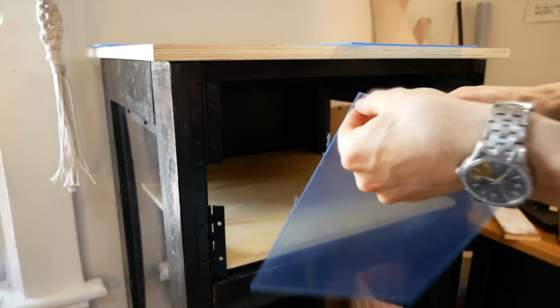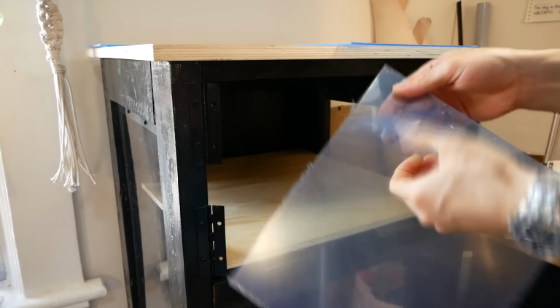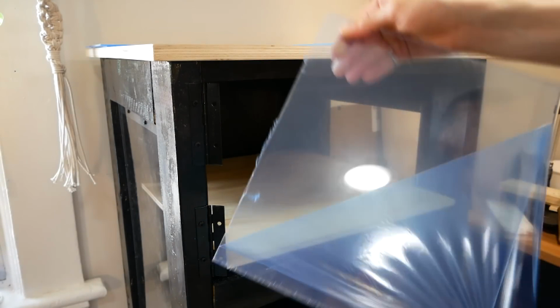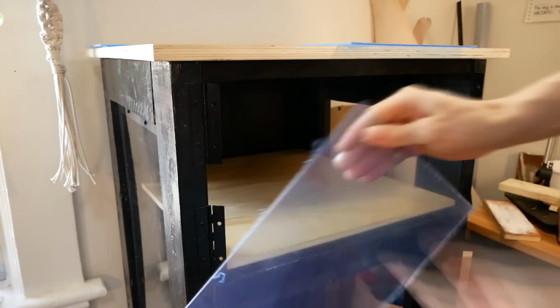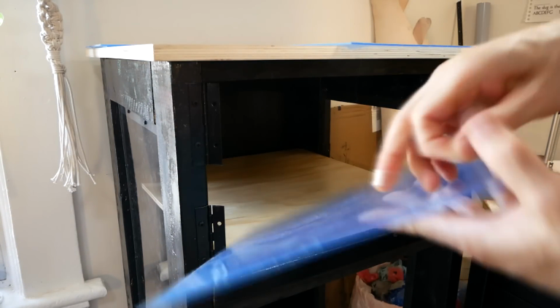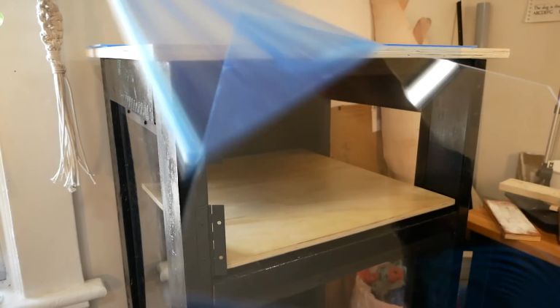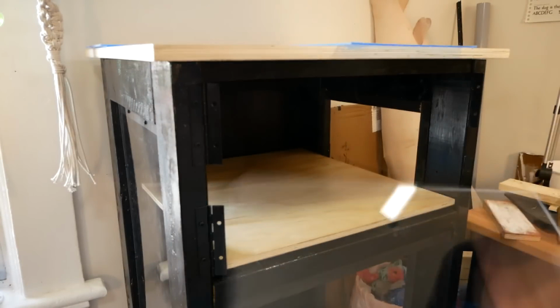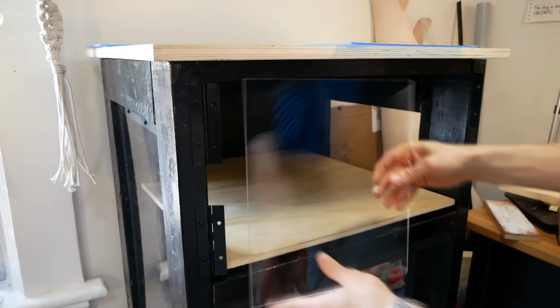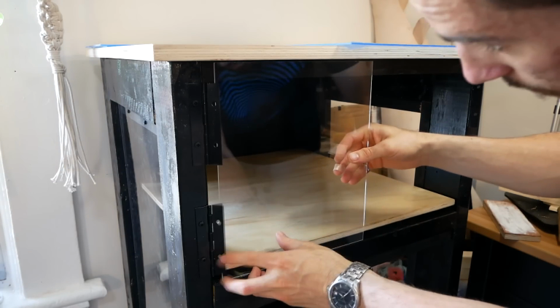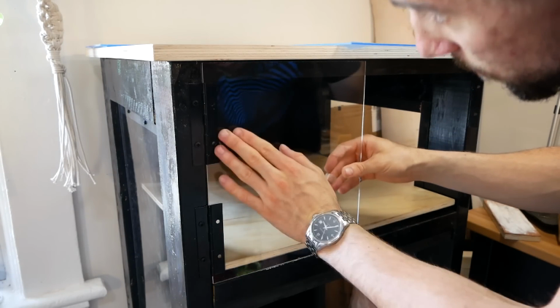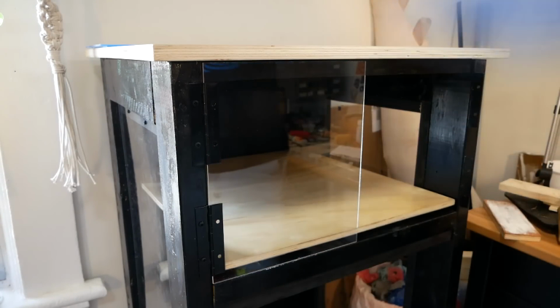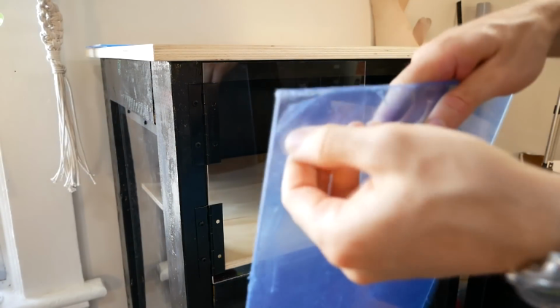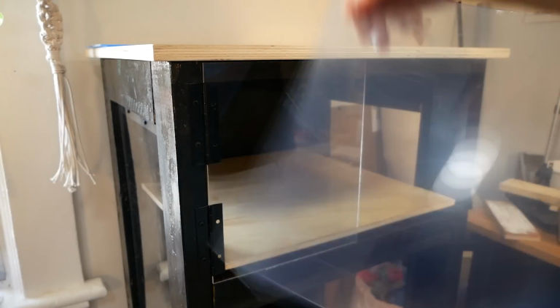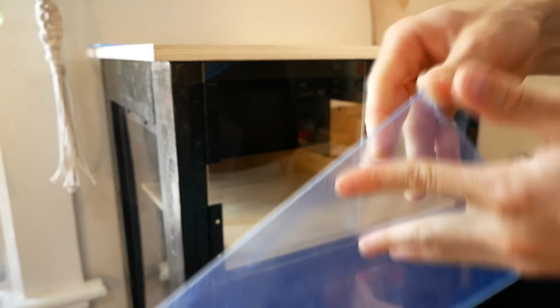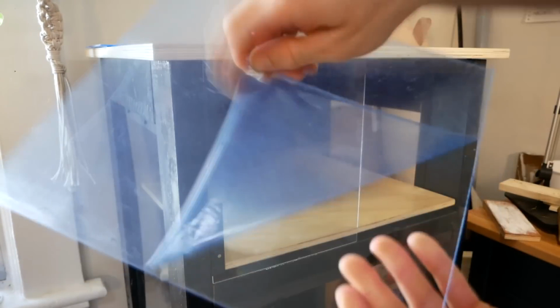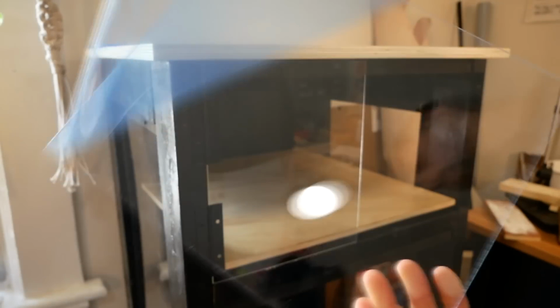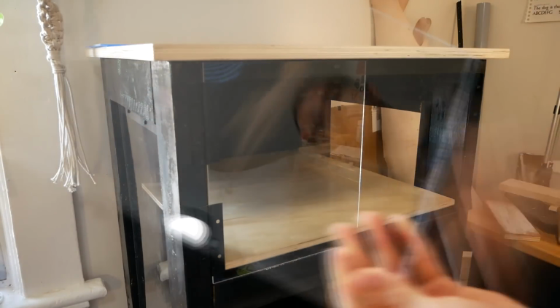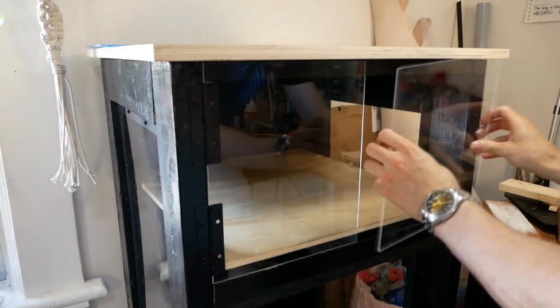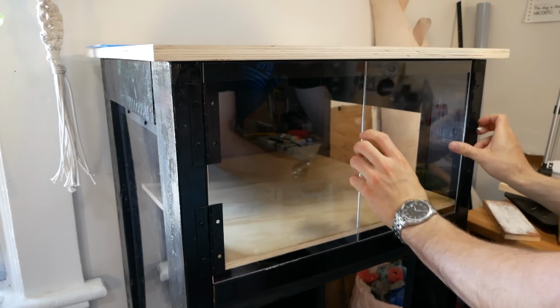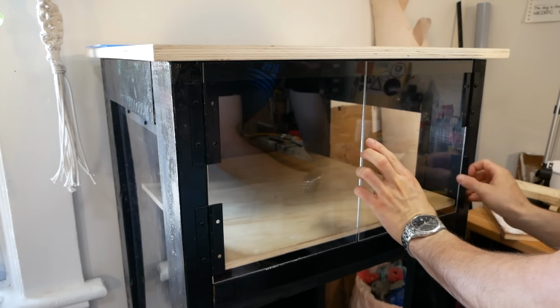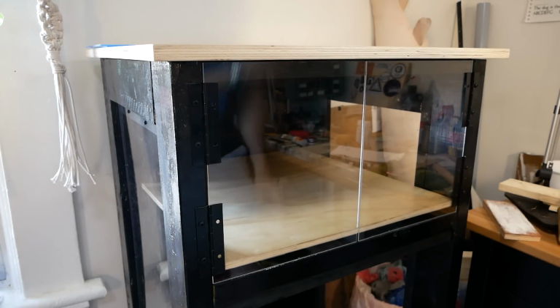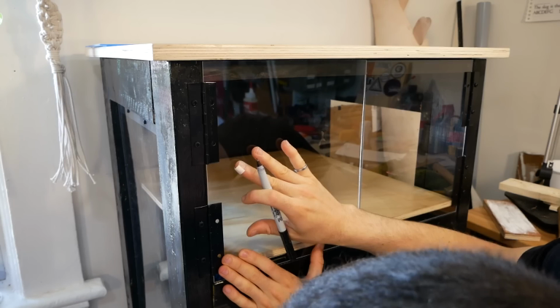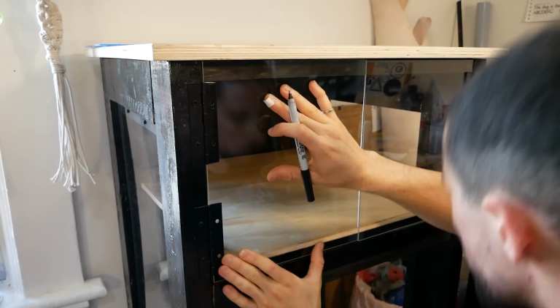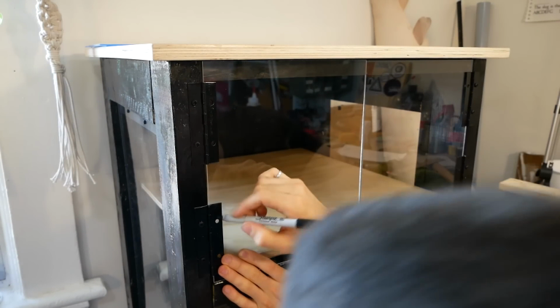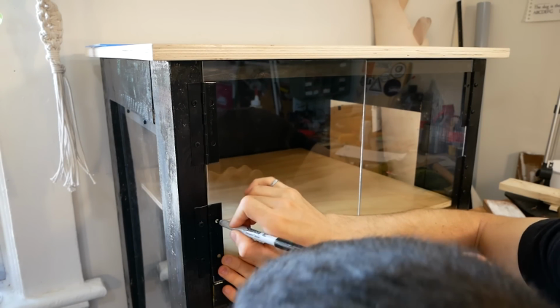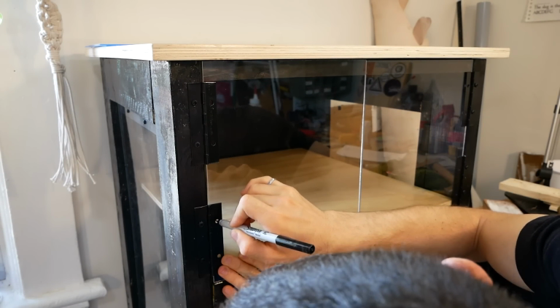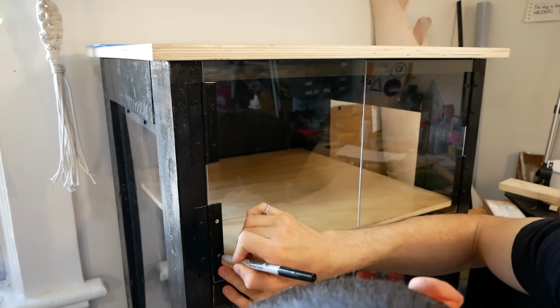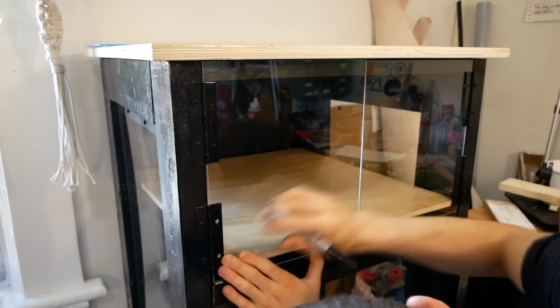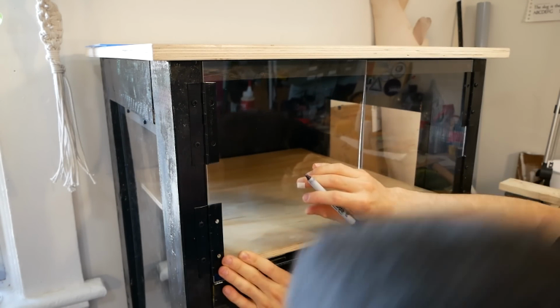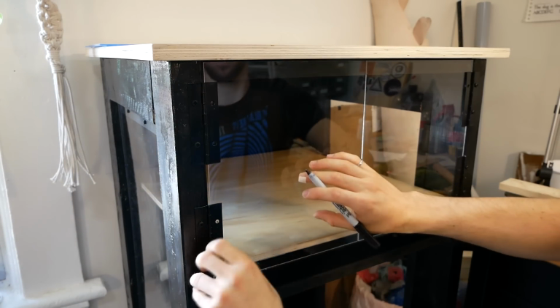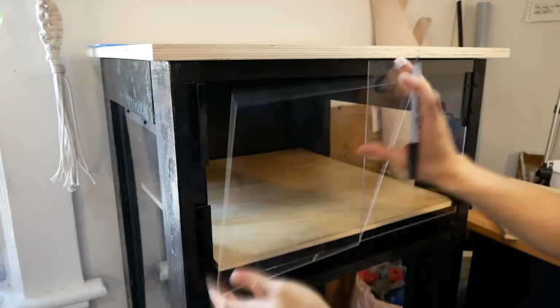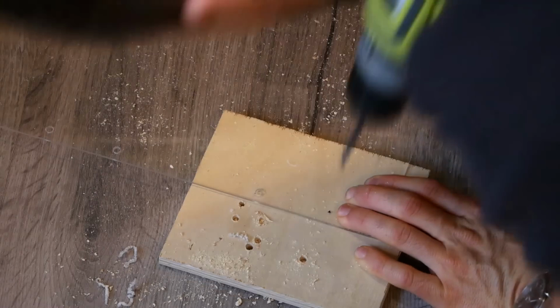You can see here just how little room for error I have in fitting the acrylic doors to the opening. I actually waited to order the acrylic until I had the frame of the enclosure all built, so I could base the order on real-world measurements.